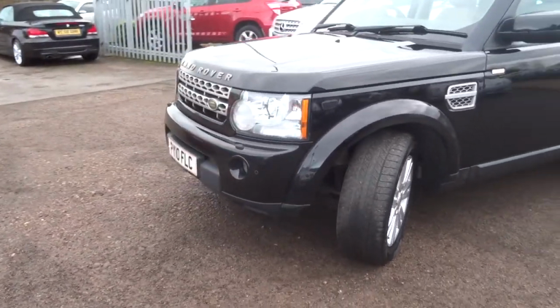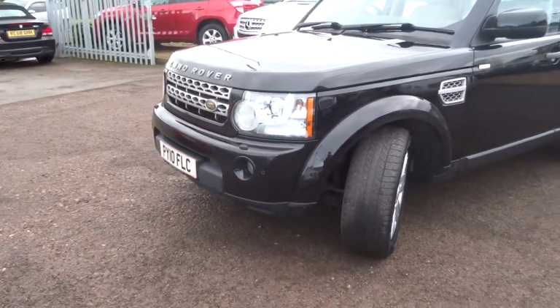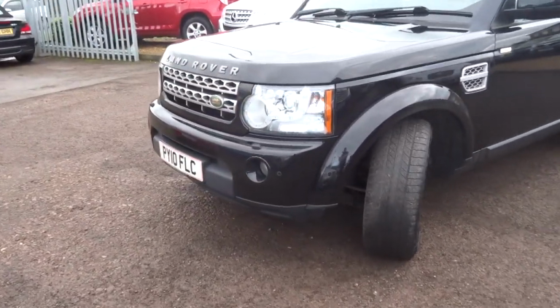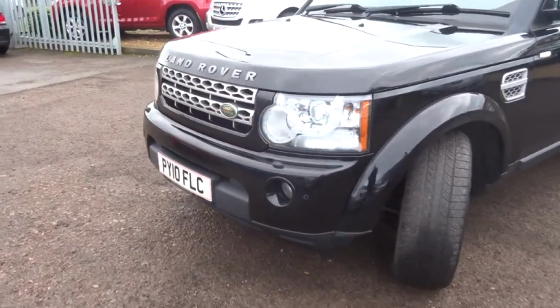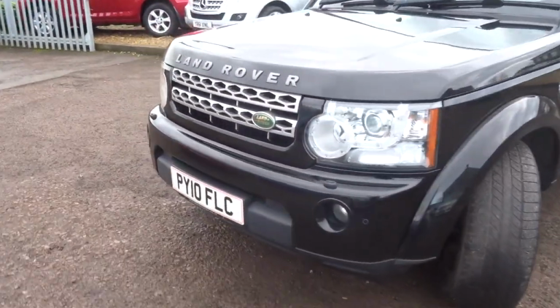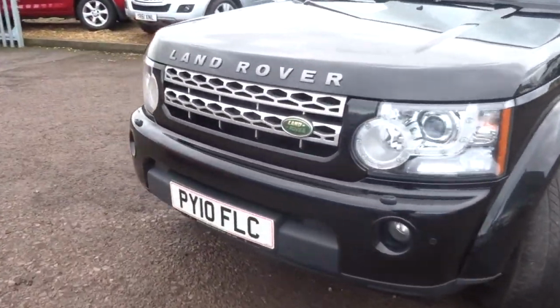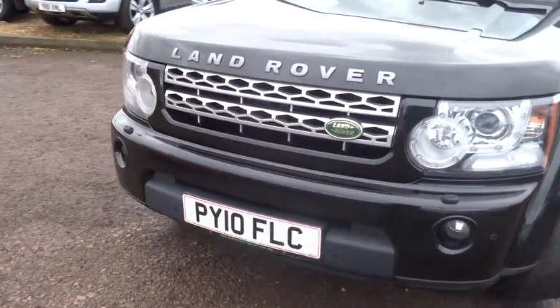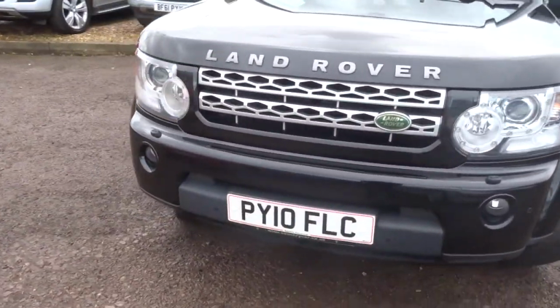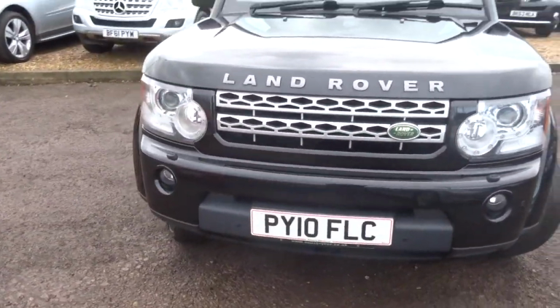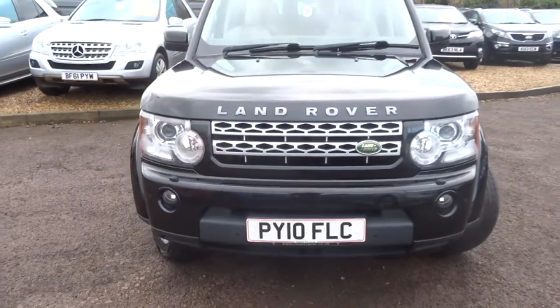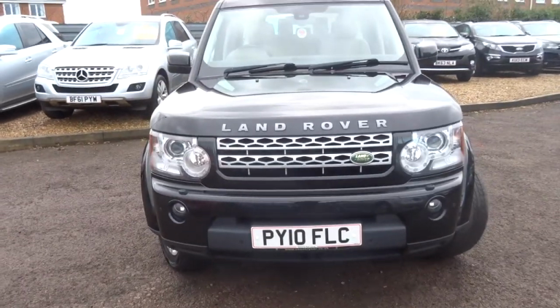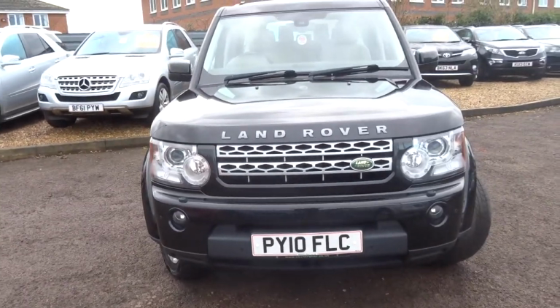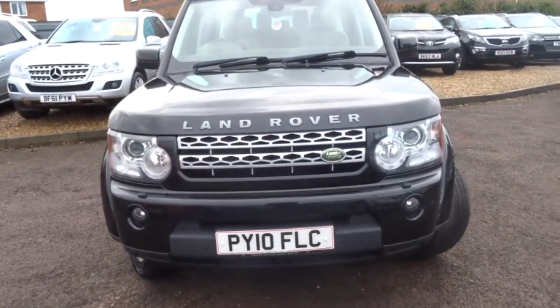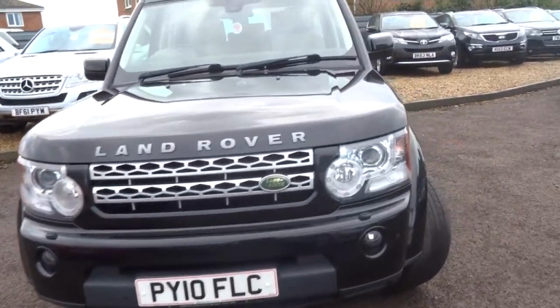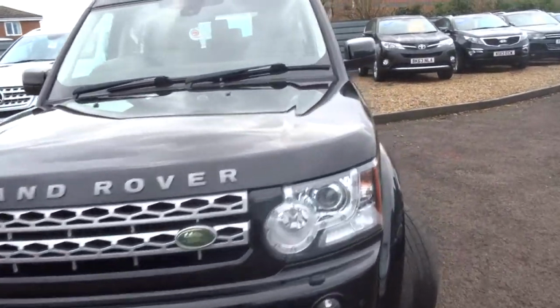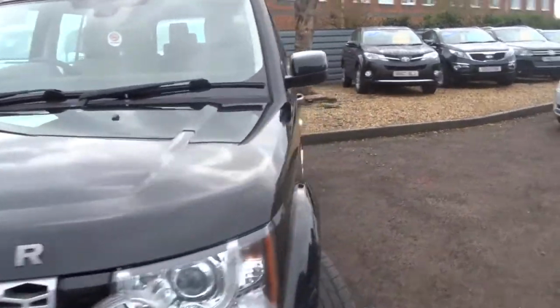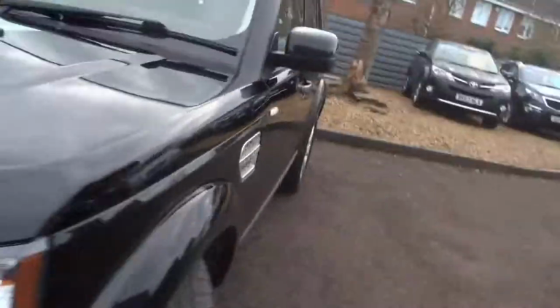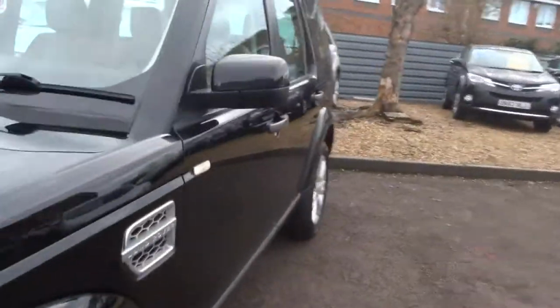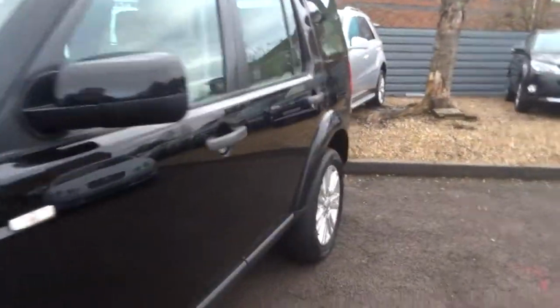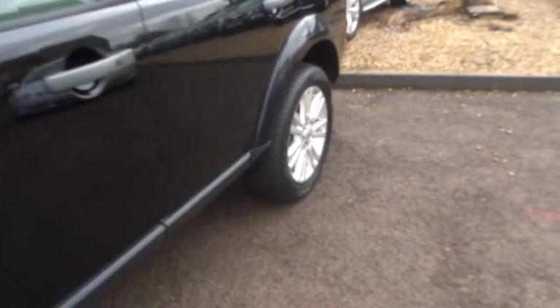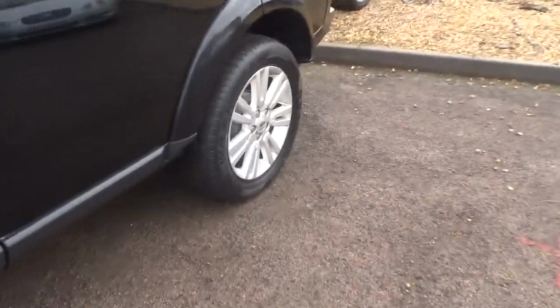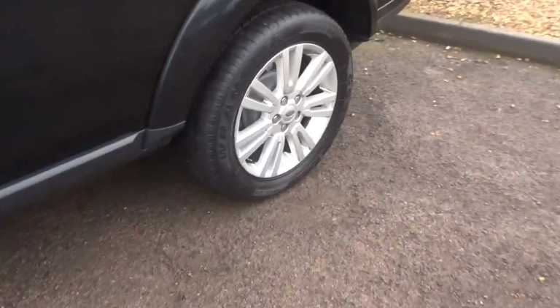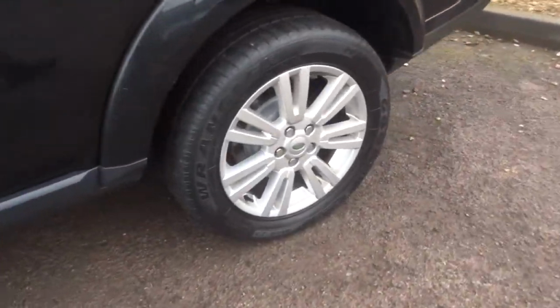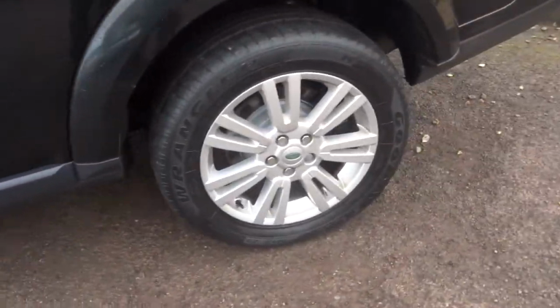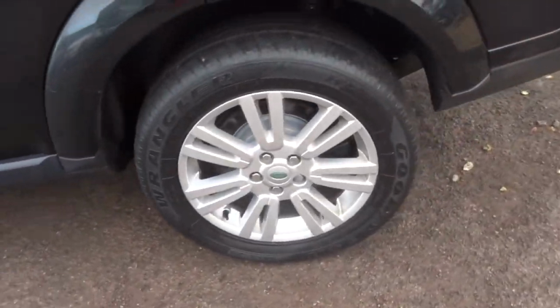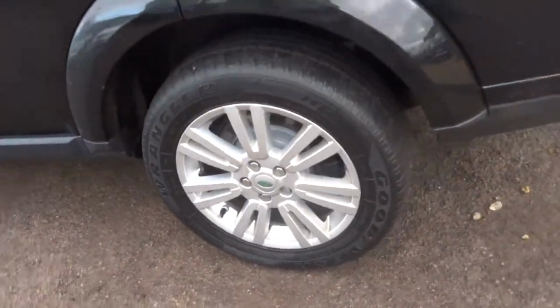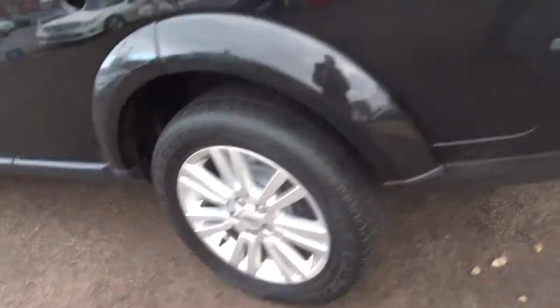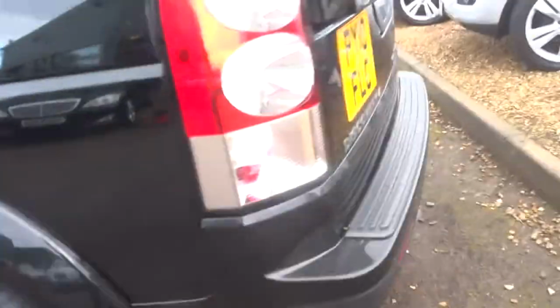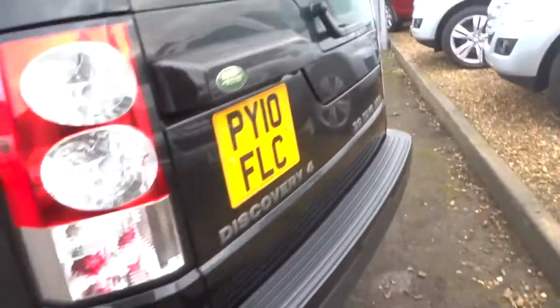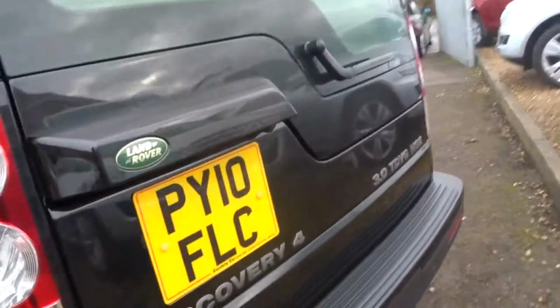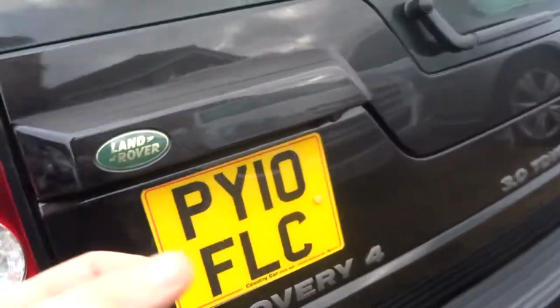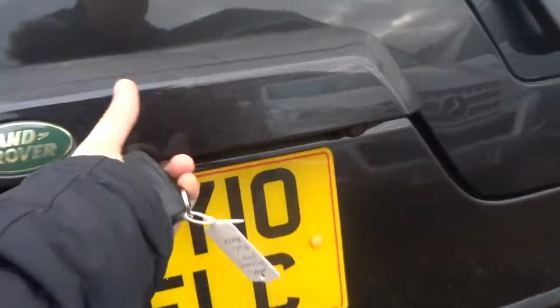As you can see, it's in beautiful condition. Coming around the back we can see the lovely Land Rover alloys with Goodyear tyres on there, and we've got a split tailgate.